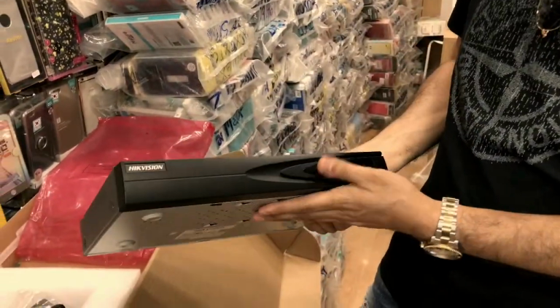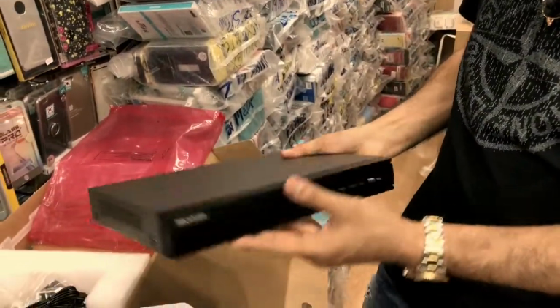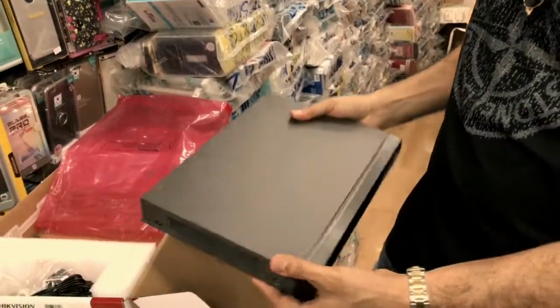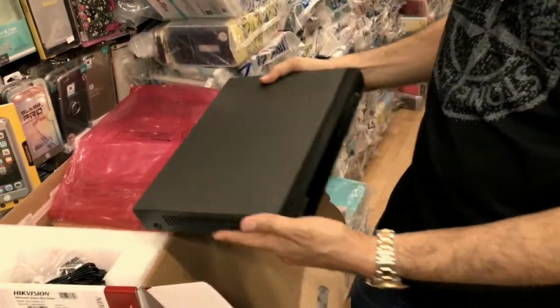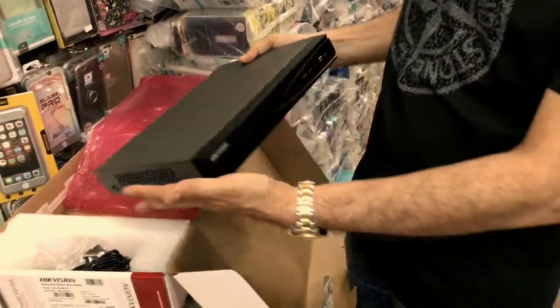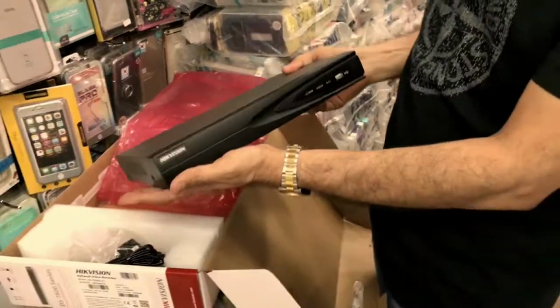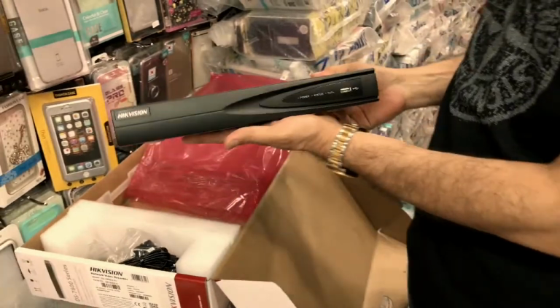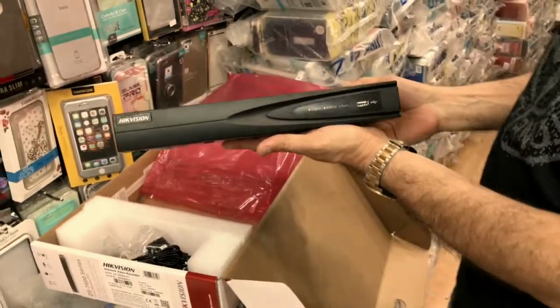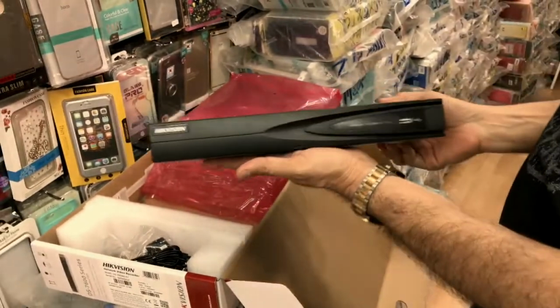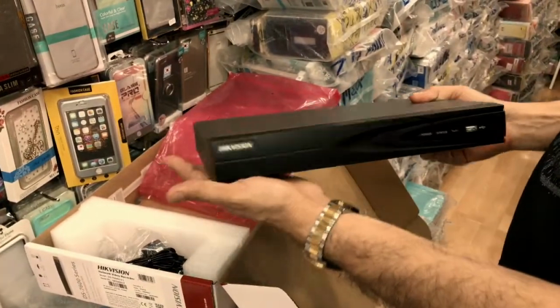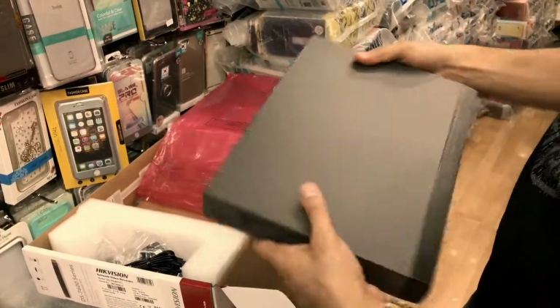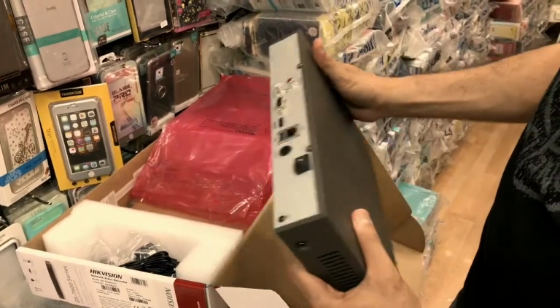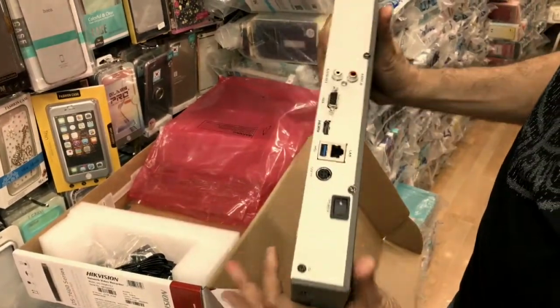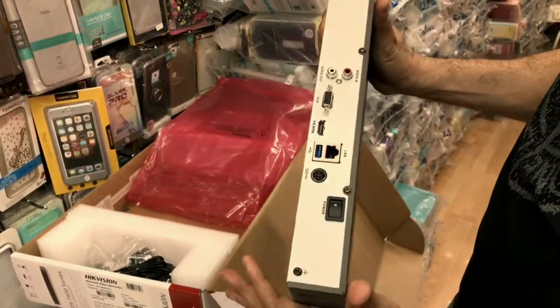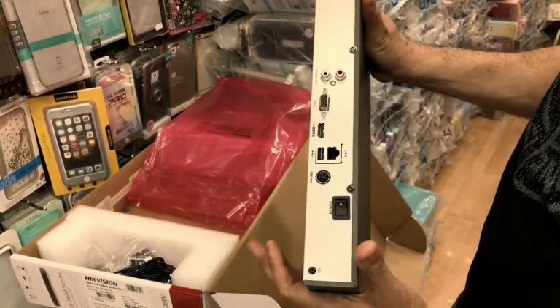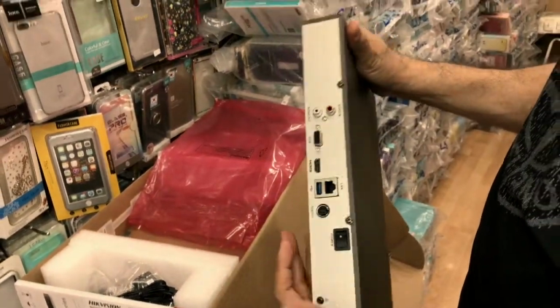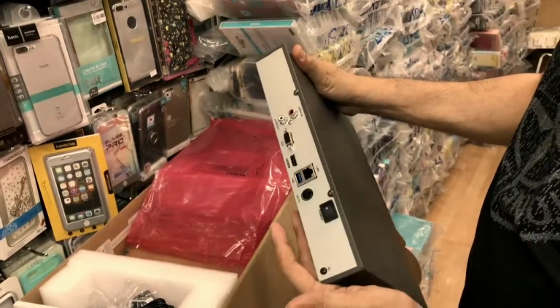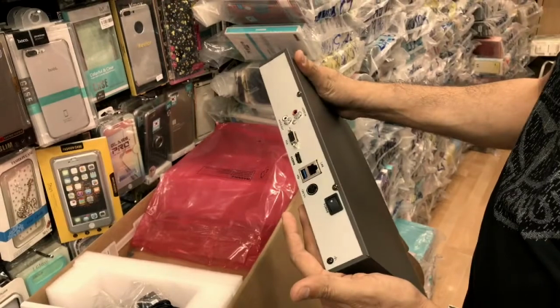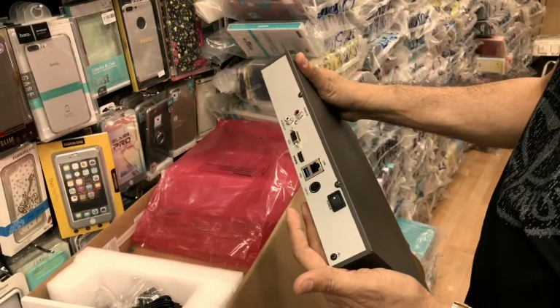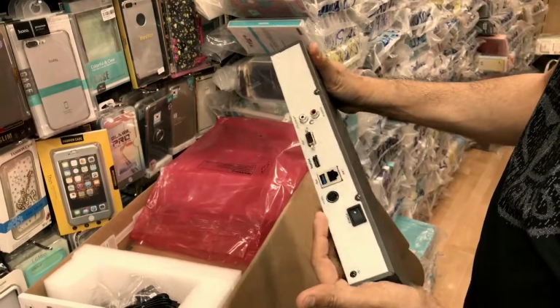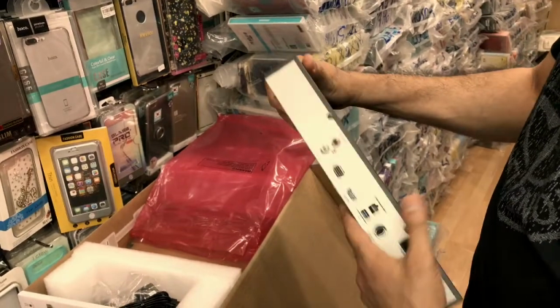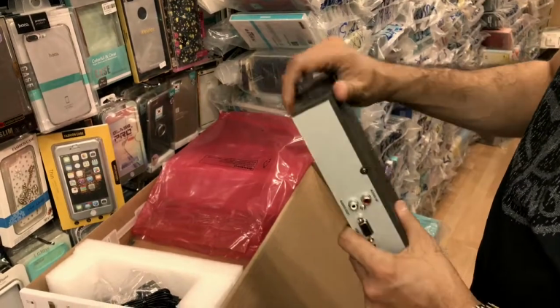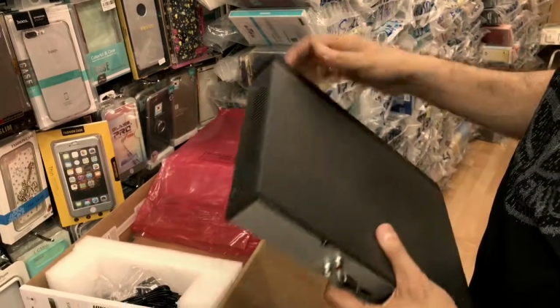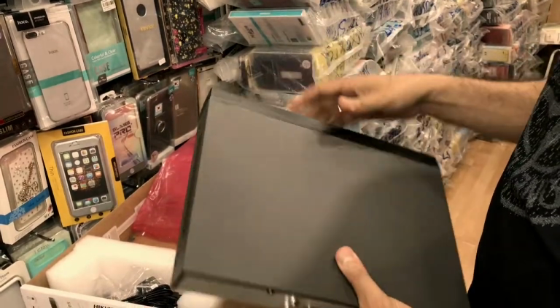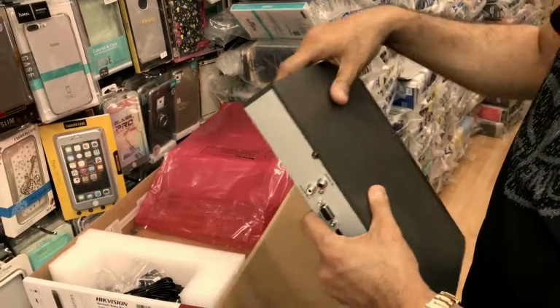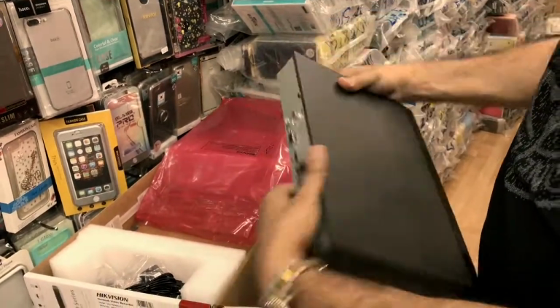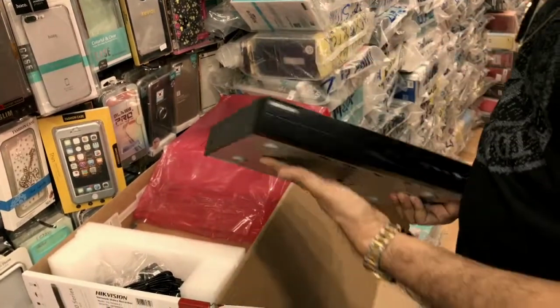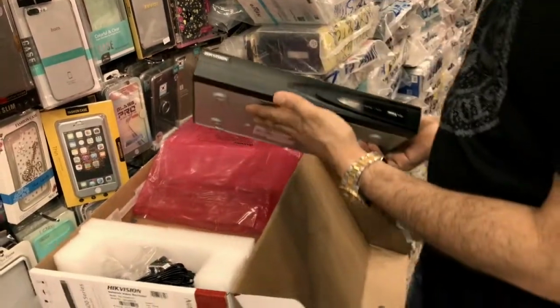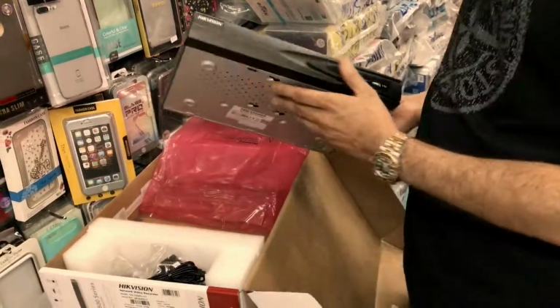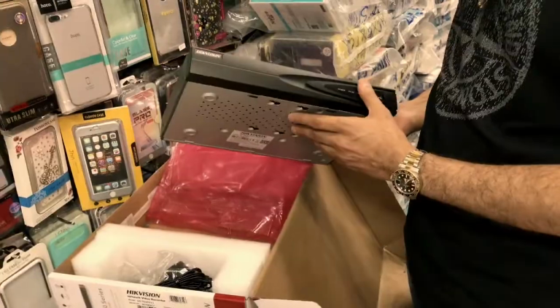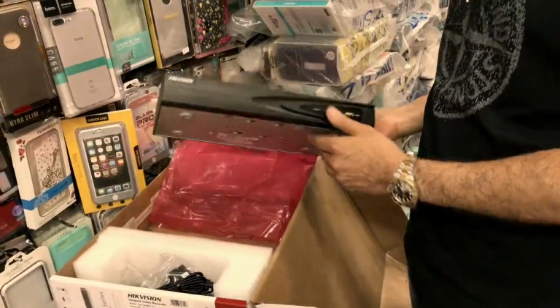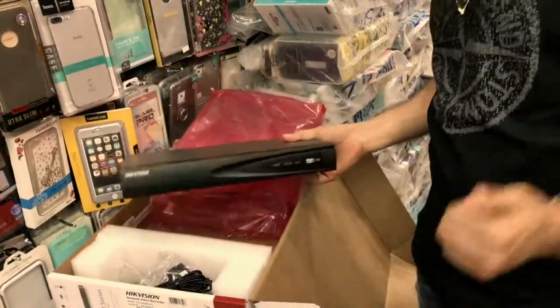So guys, this was a quick unboxing of the four-channel NVR system. I hope you guys enjoyed it. If you have any questions, just leave them in the comment section below and I'll reply back to you. Thanks for watching.